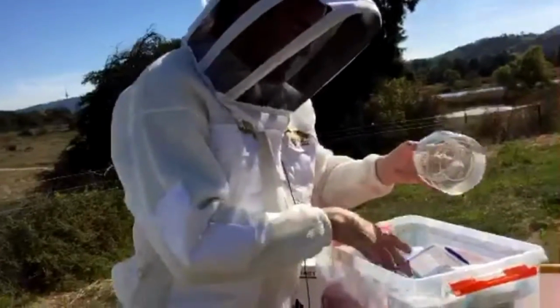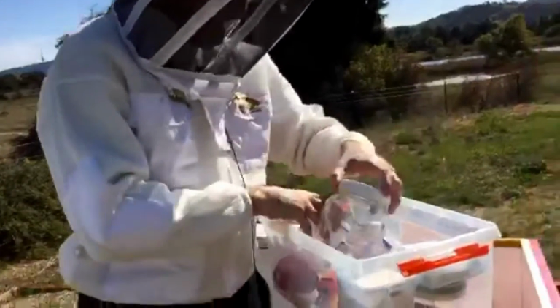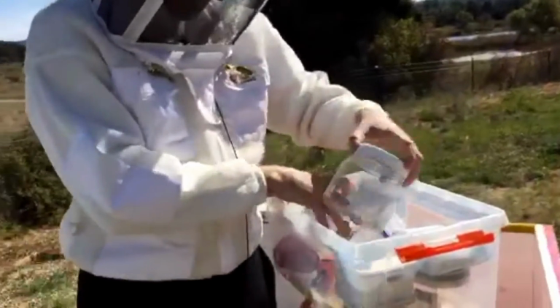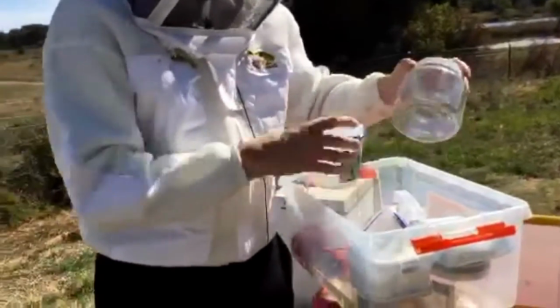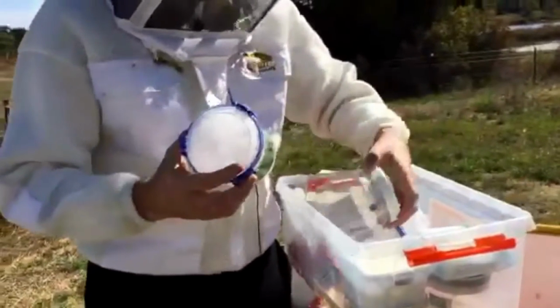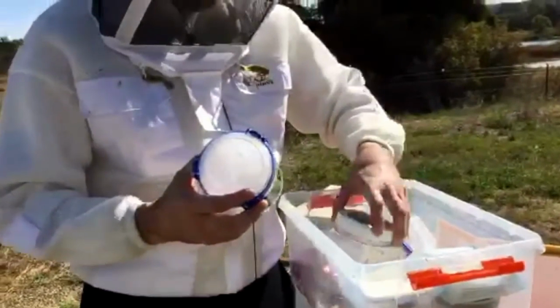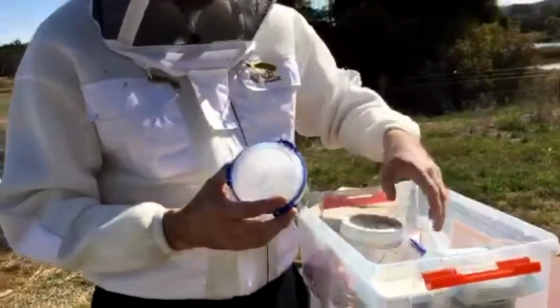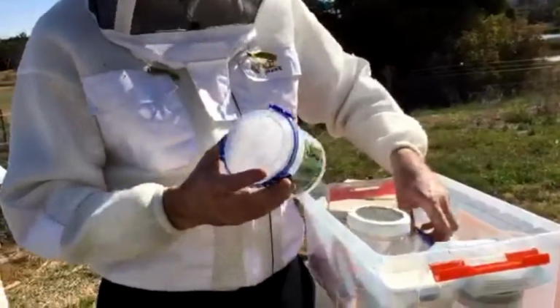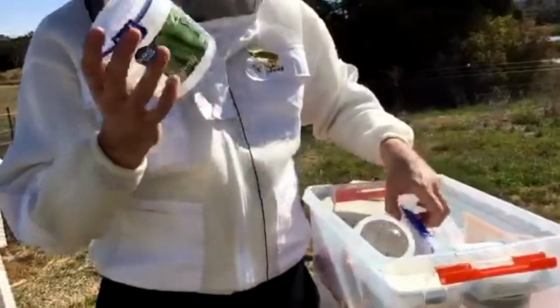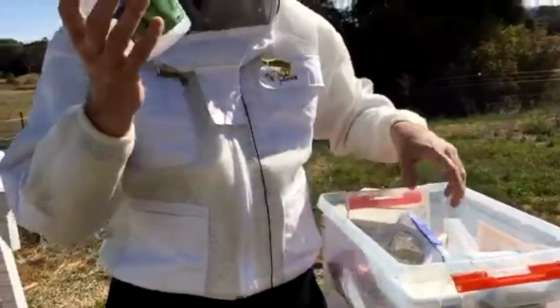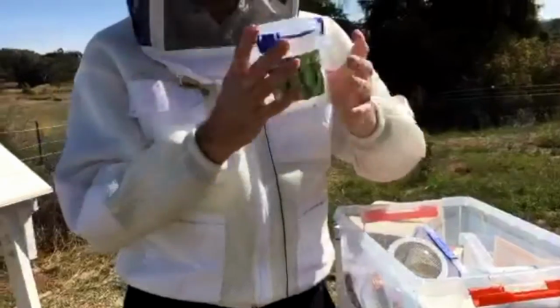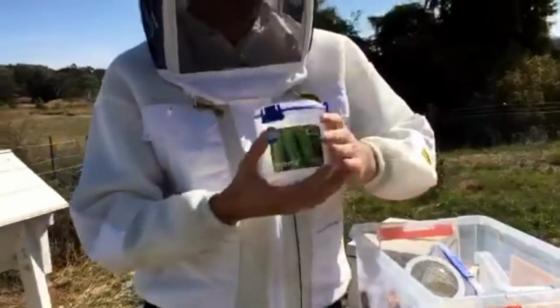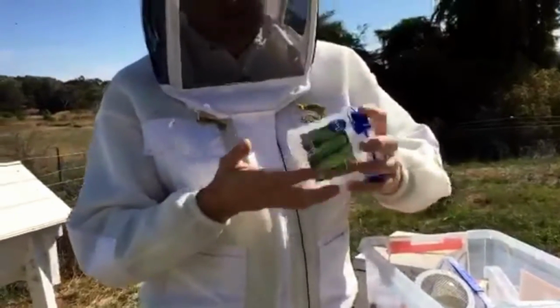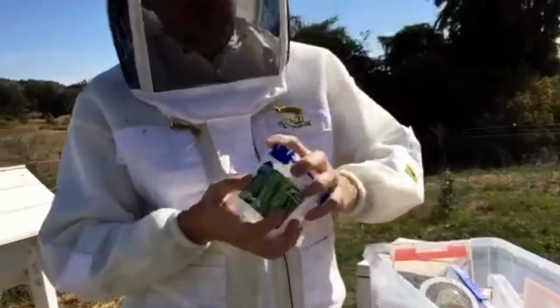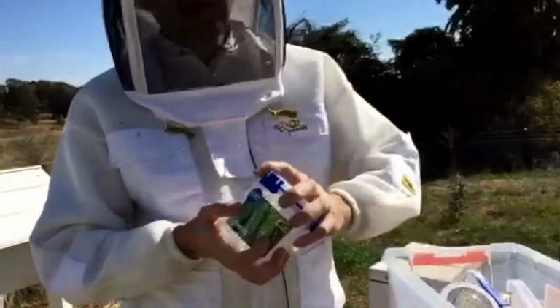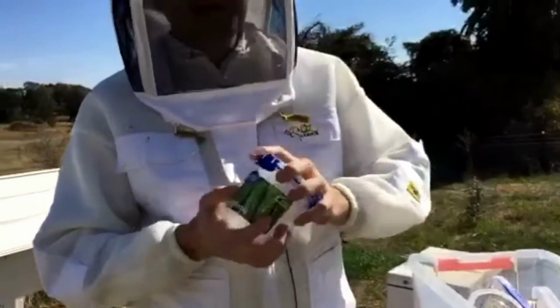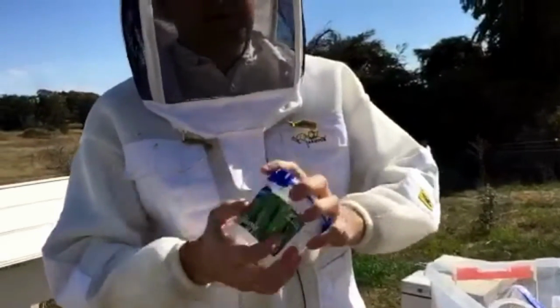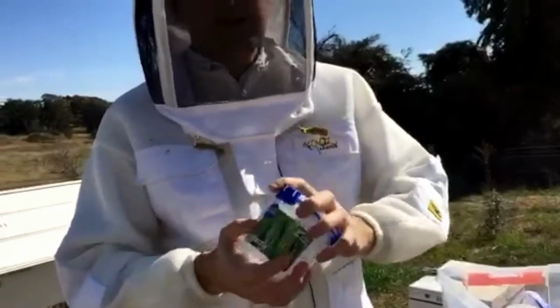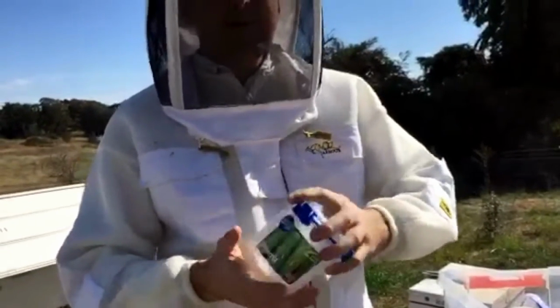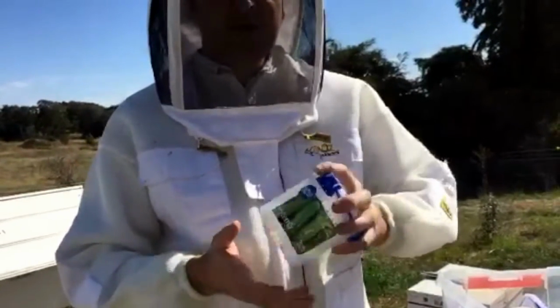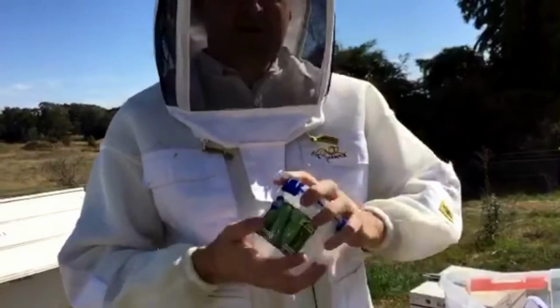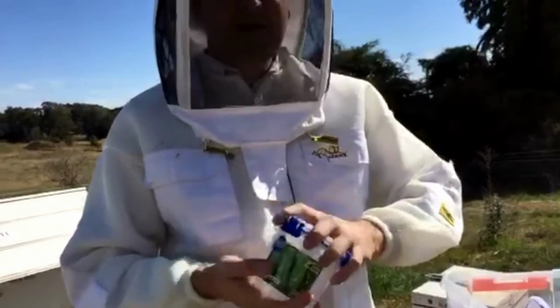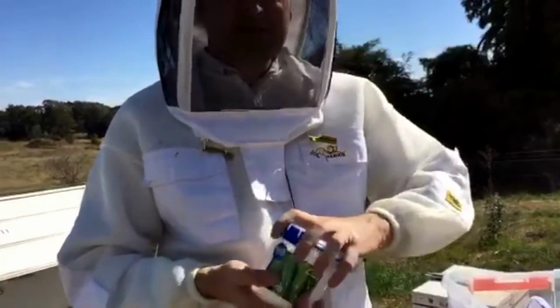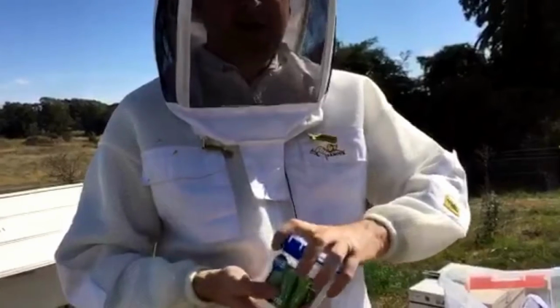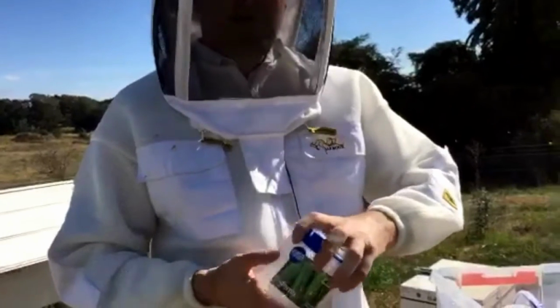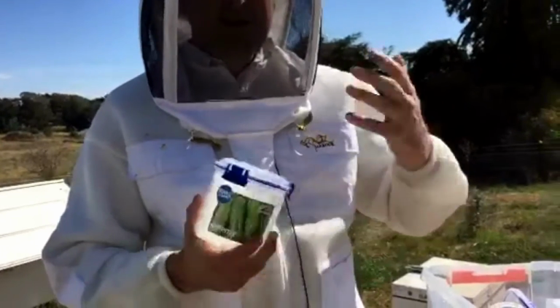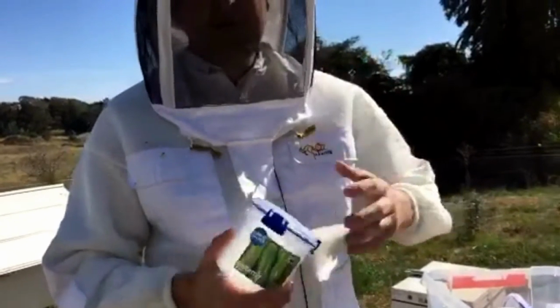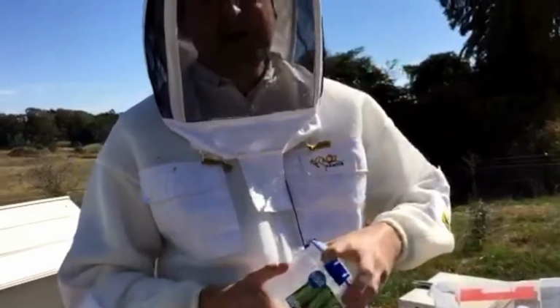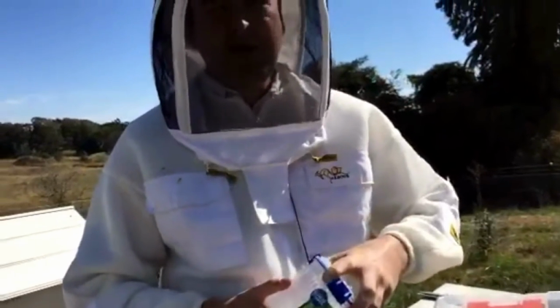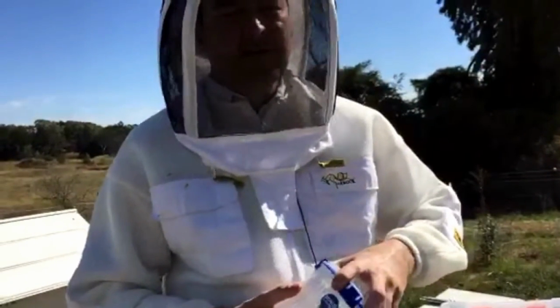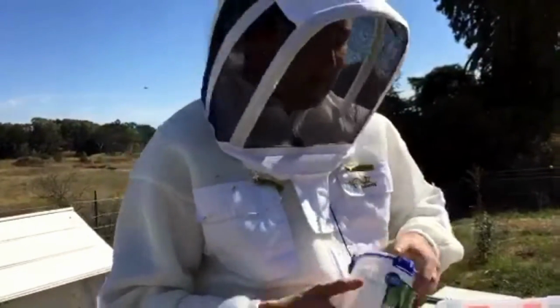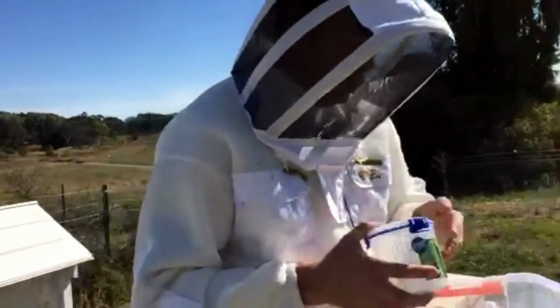The other thing we have is a less gentle method — it's called an alcohol wash. This is what it sounds like: we actually wash the bees in alcohol, which does kill them. It euthanases them instantly, but it has a very high detection rate for some of the pests we're after.